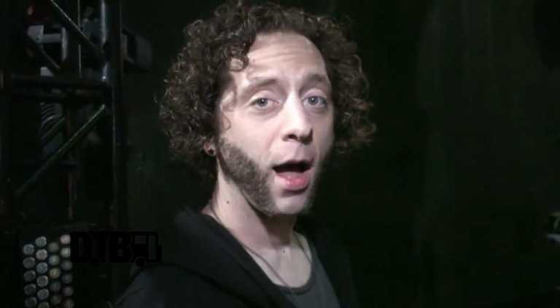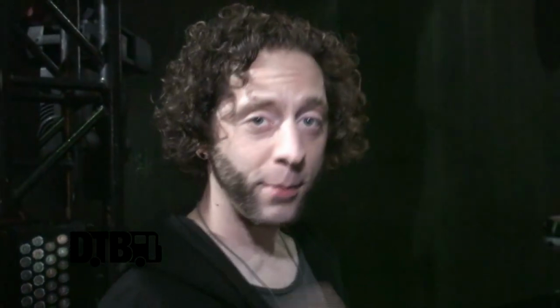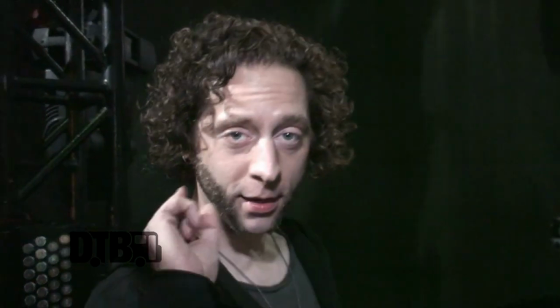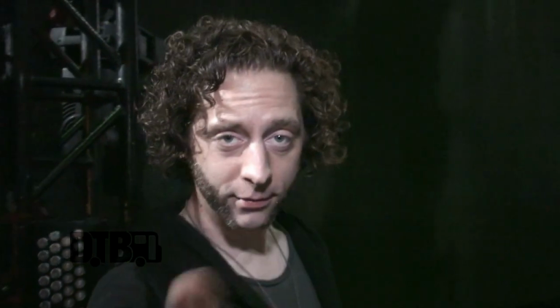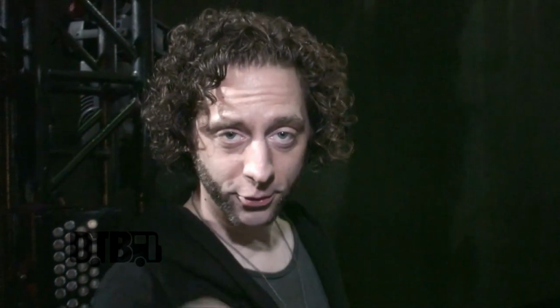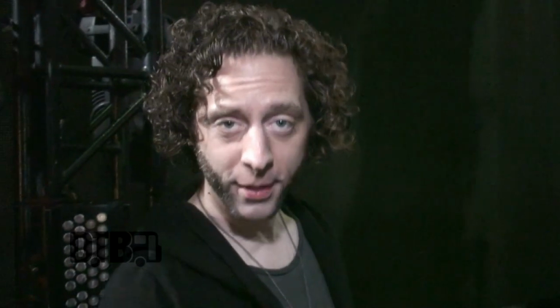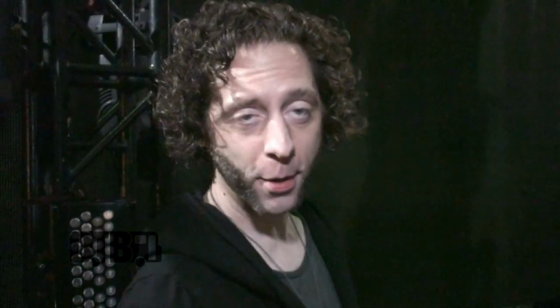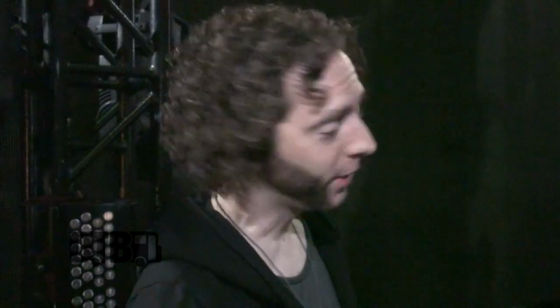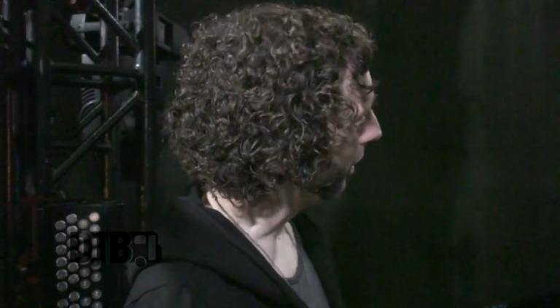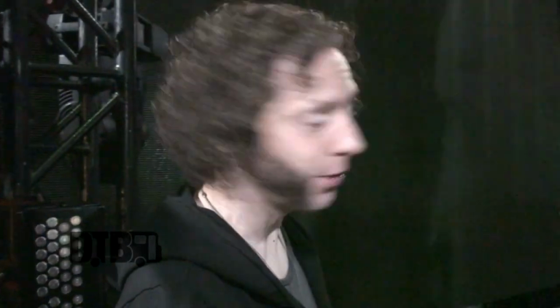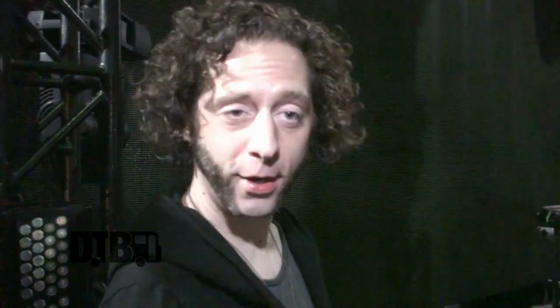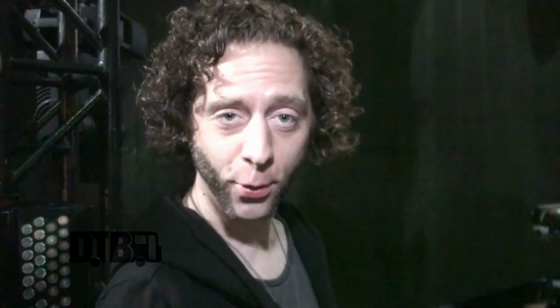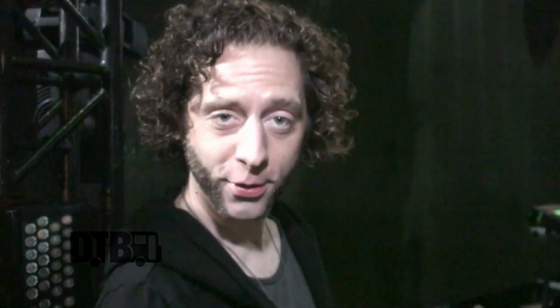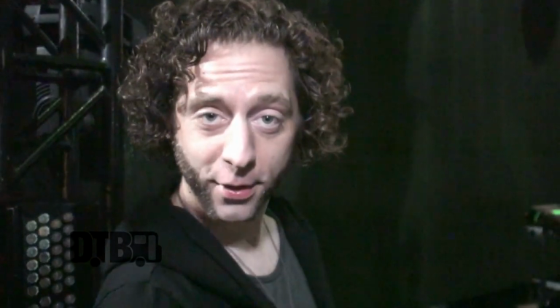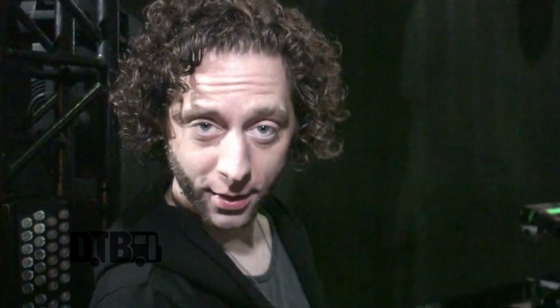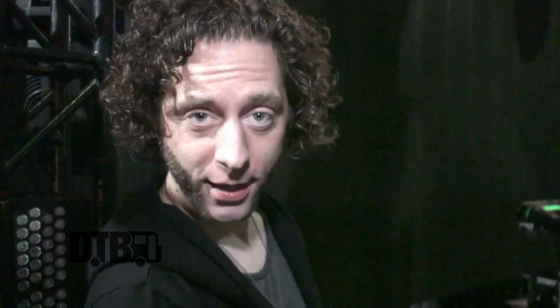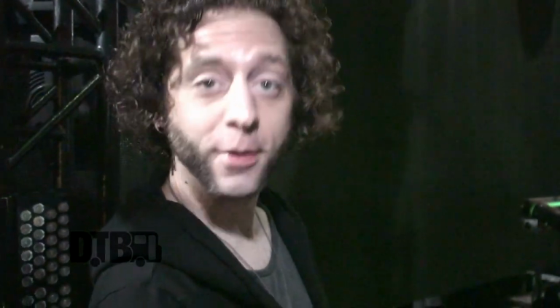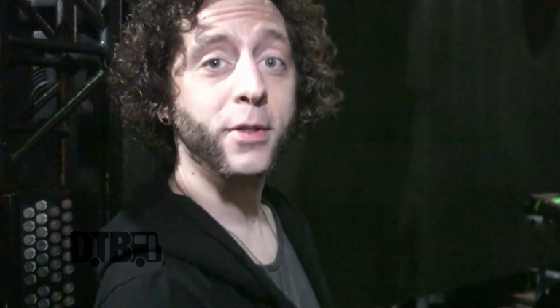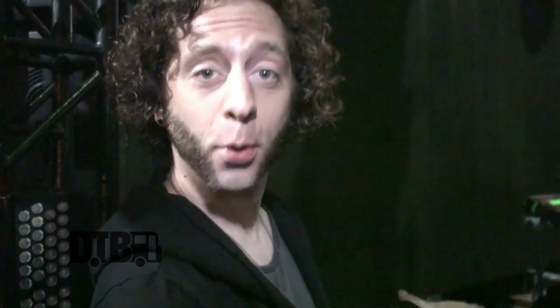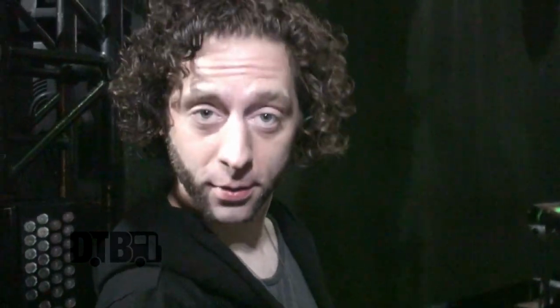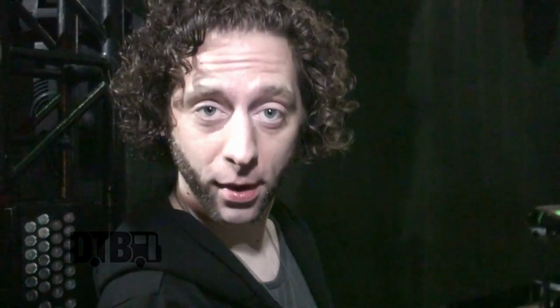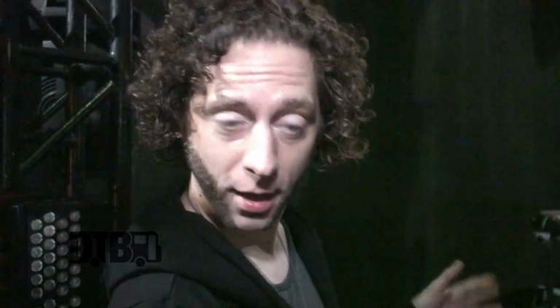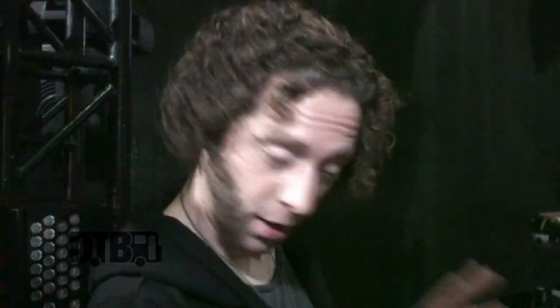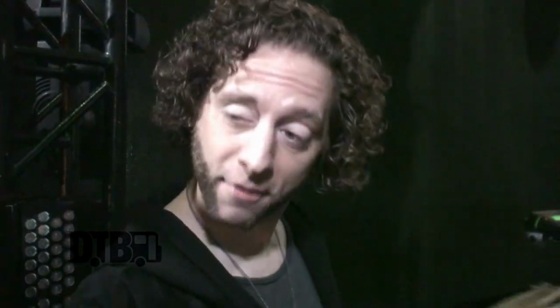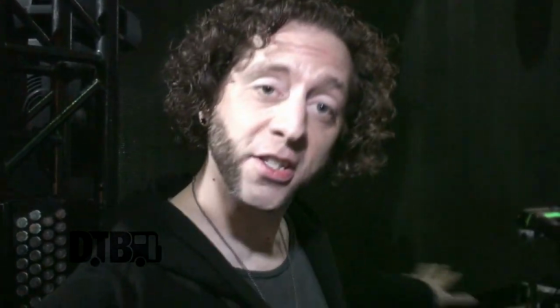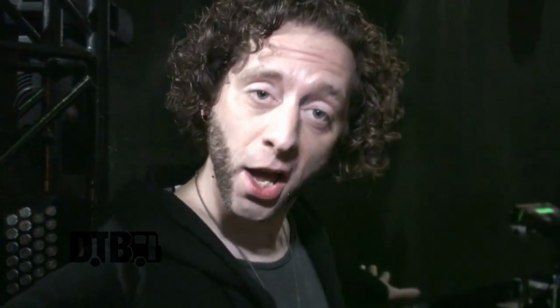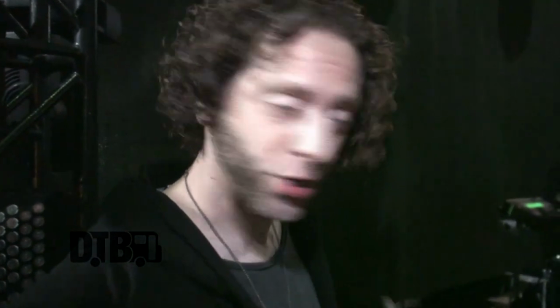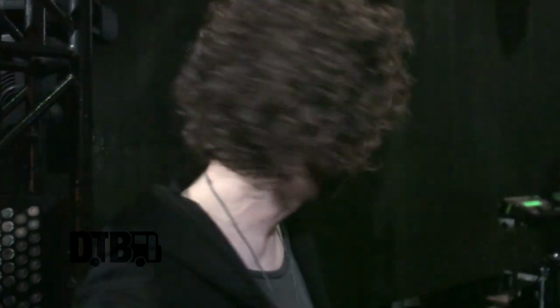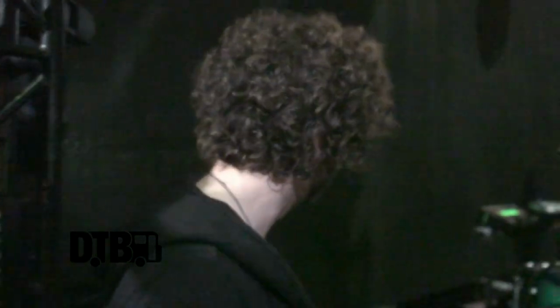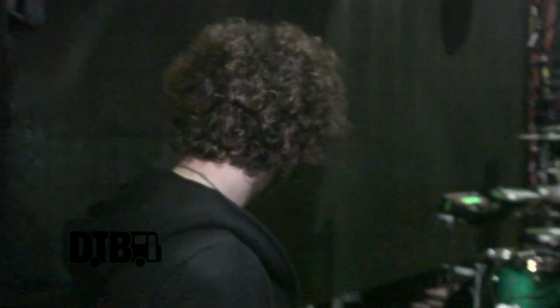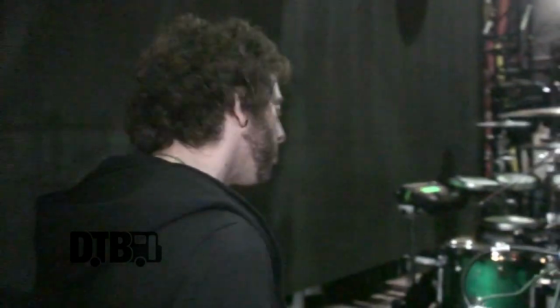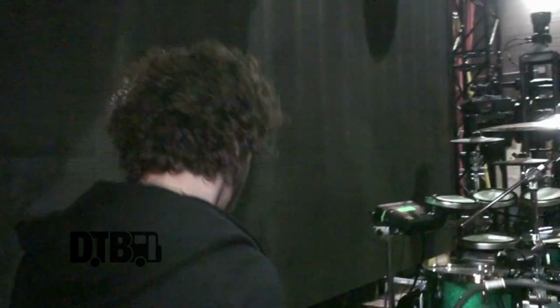I'm Ian, drumming from Marianas Trench, and you're actually going to the center stage — the most important part of the stage. Come with me.